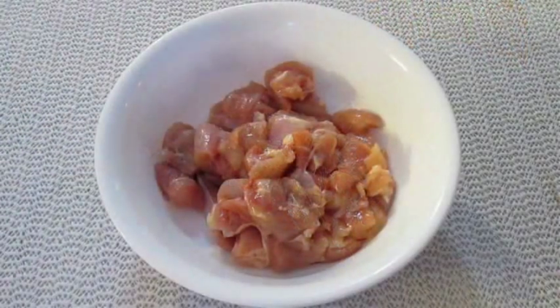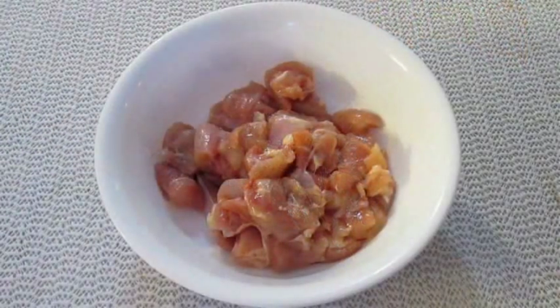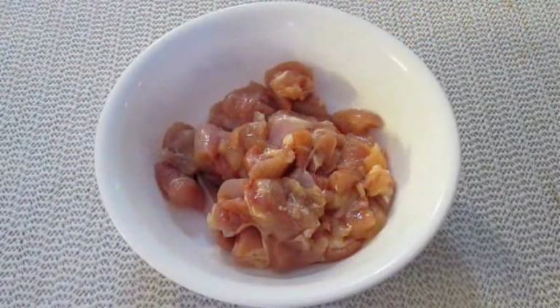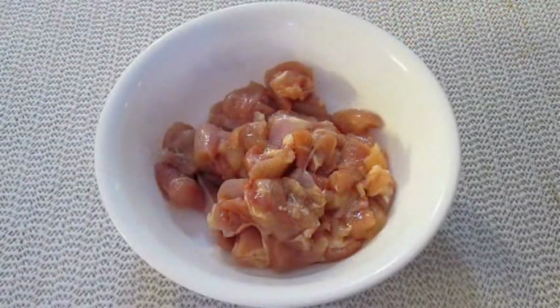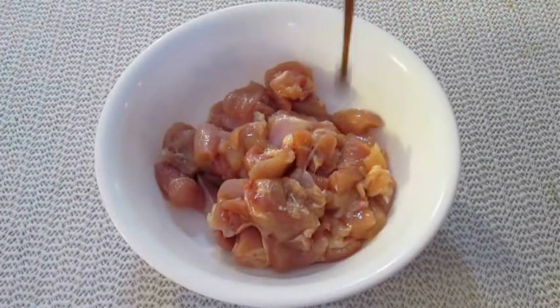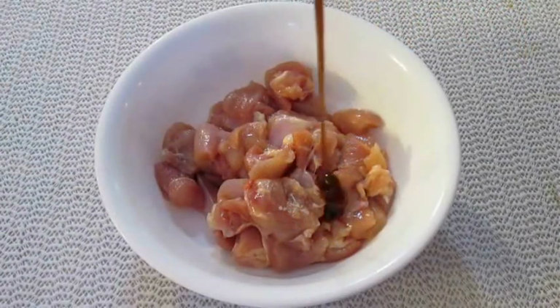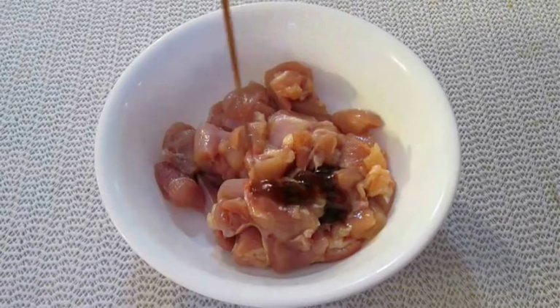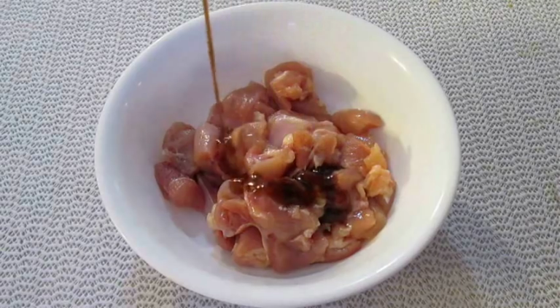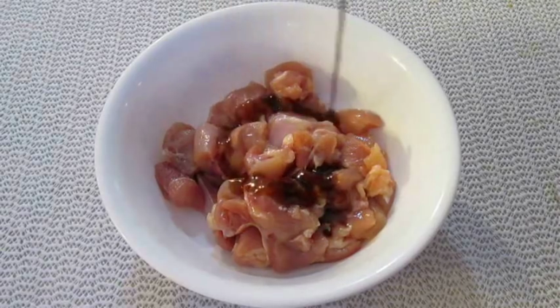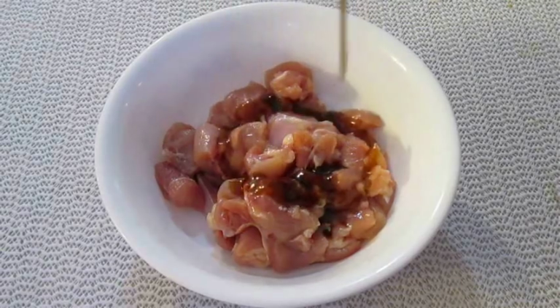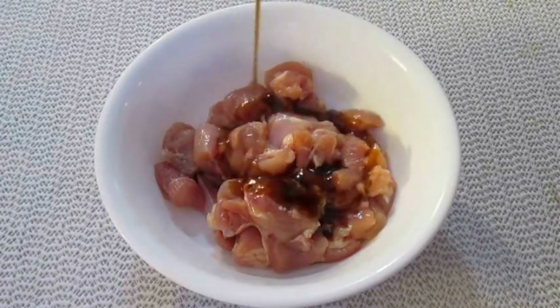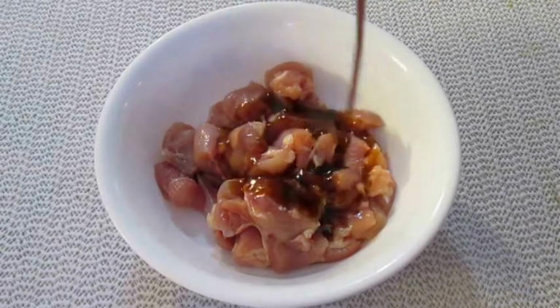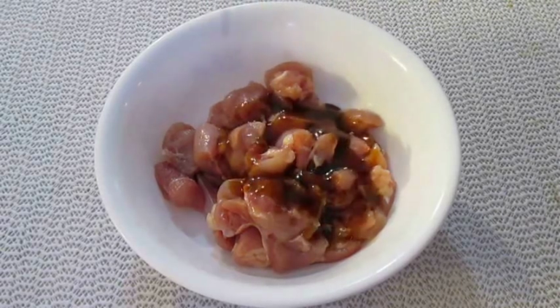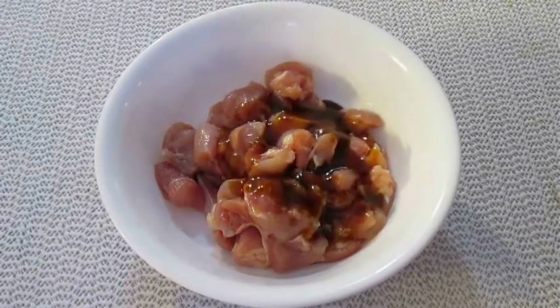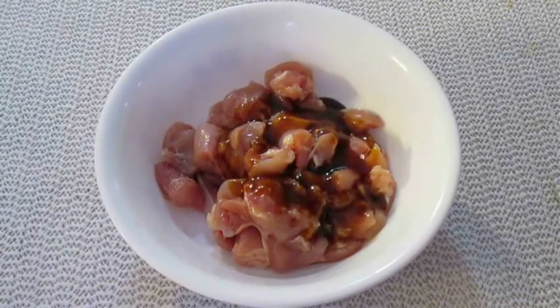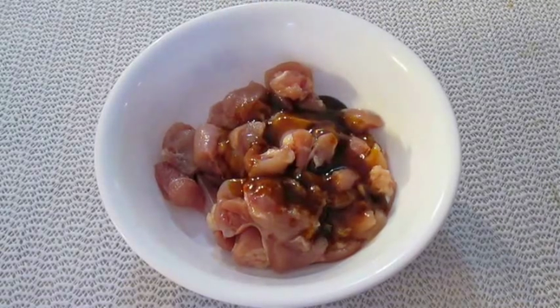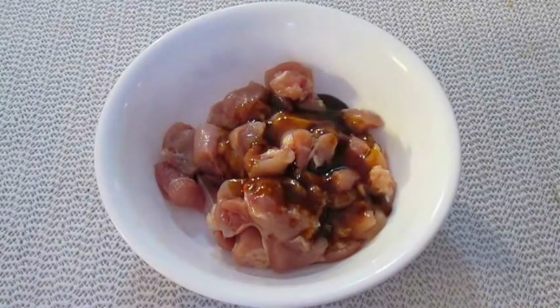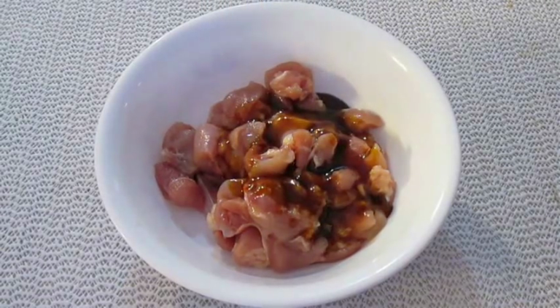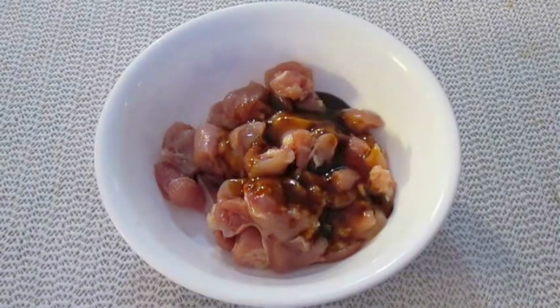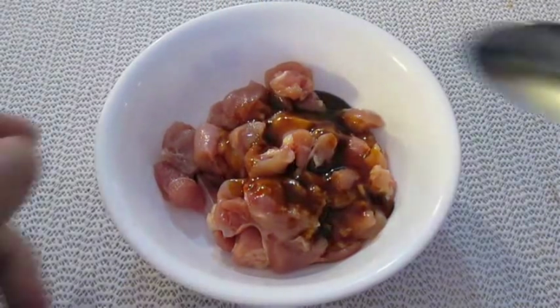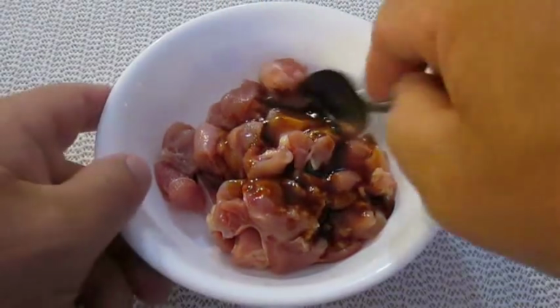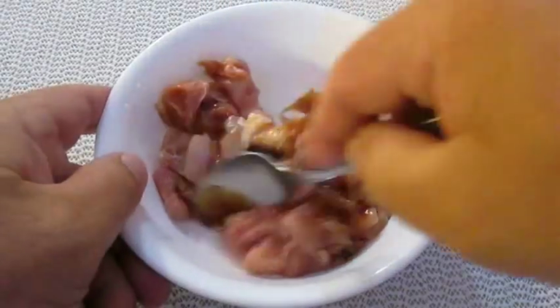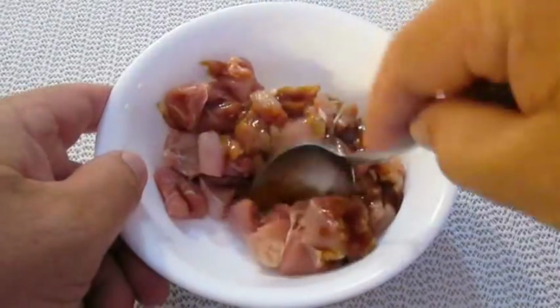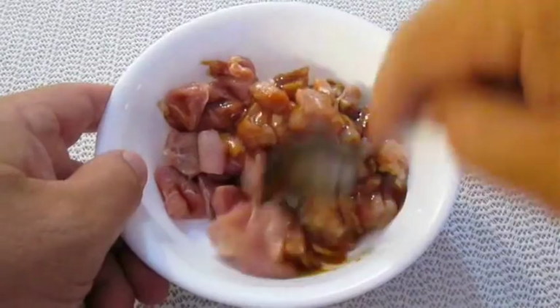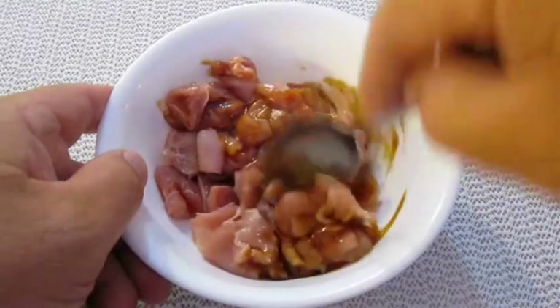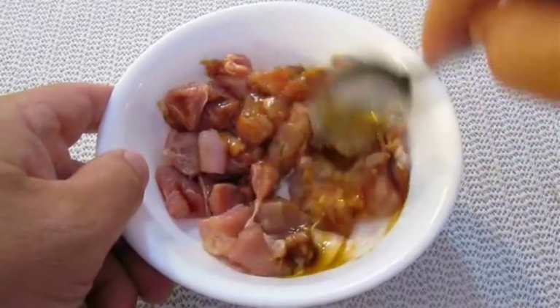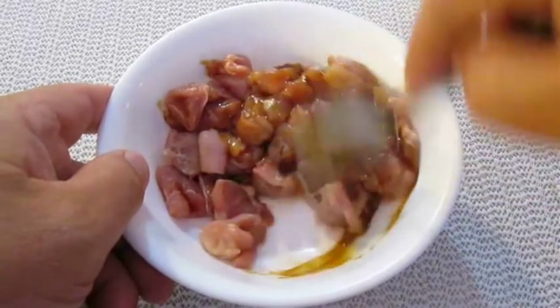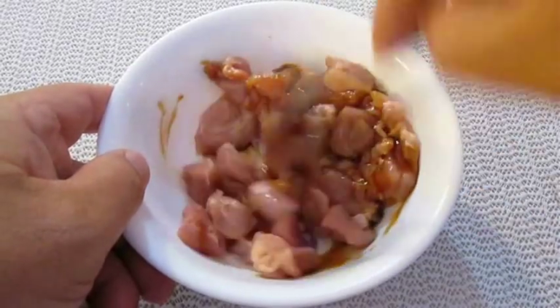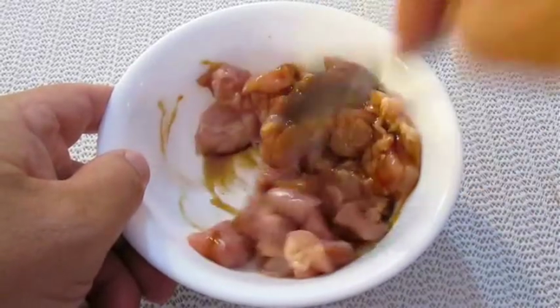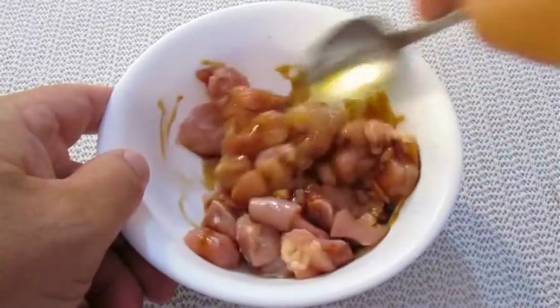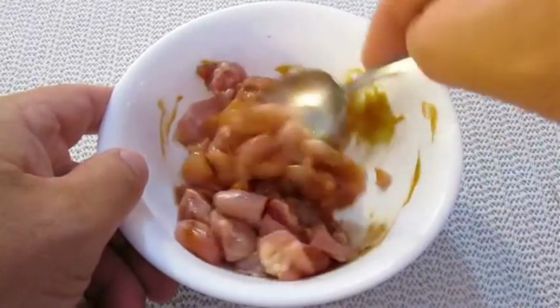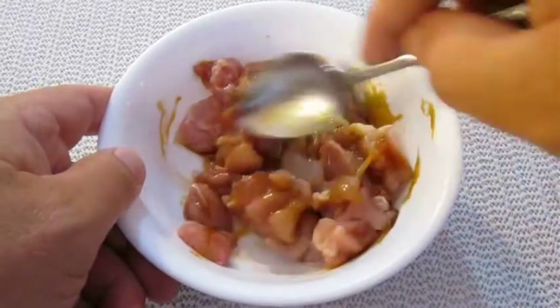Now this isn't necessary, but I like to marinate my chicken with teriyaki marinade. It just helps give the chicken a little bit more flavor.